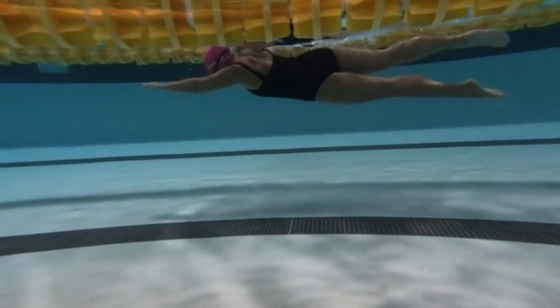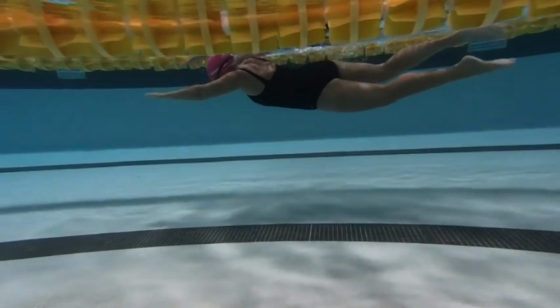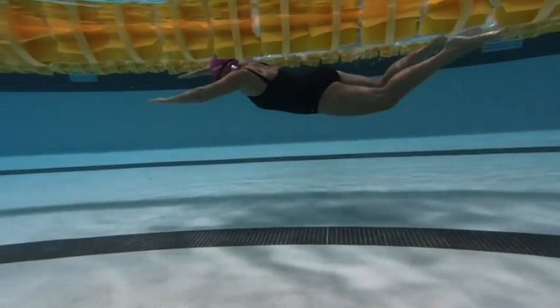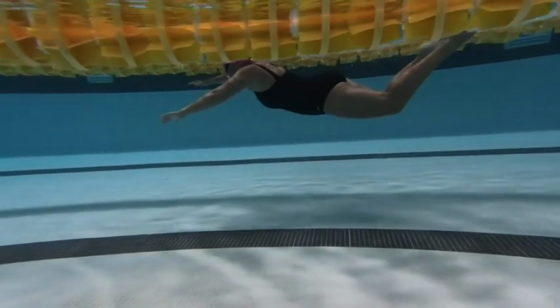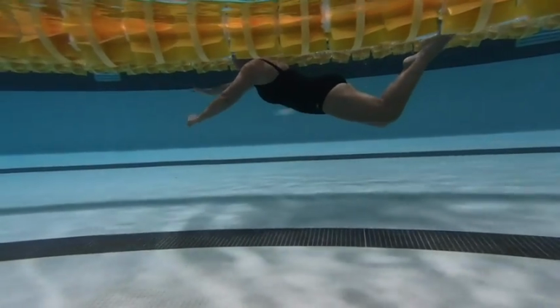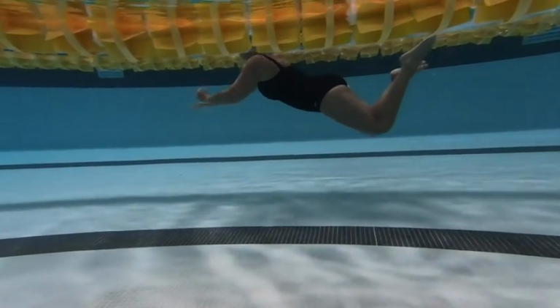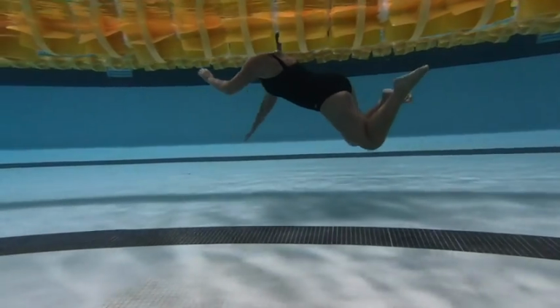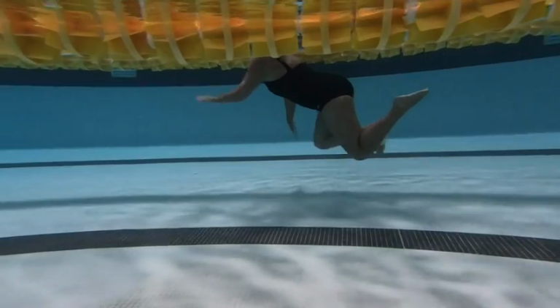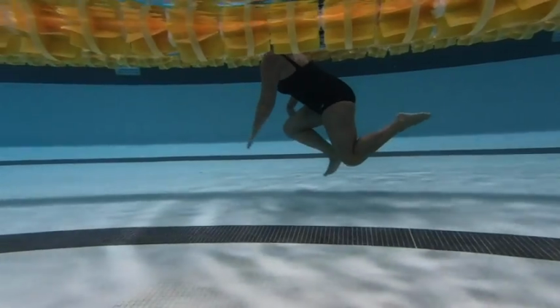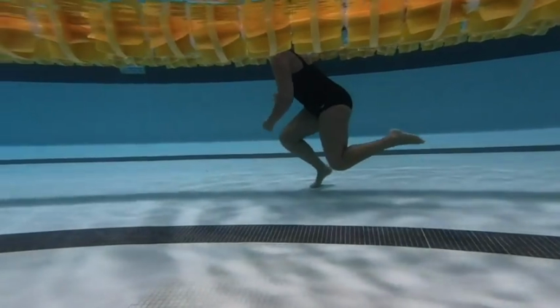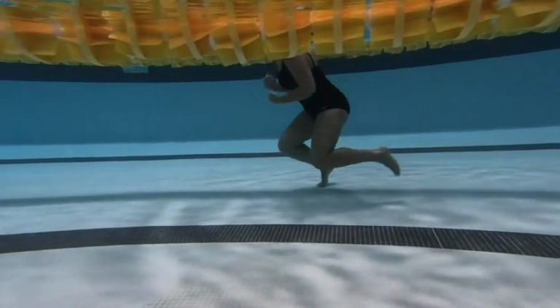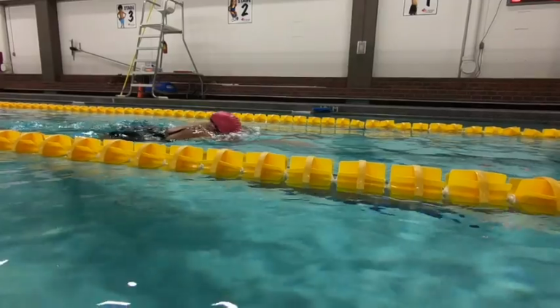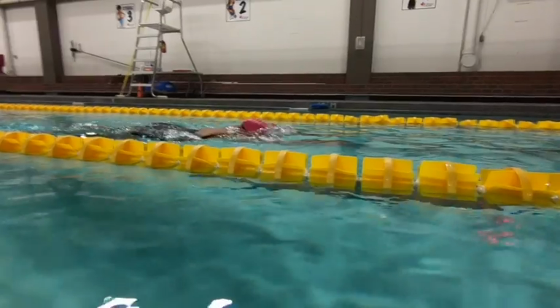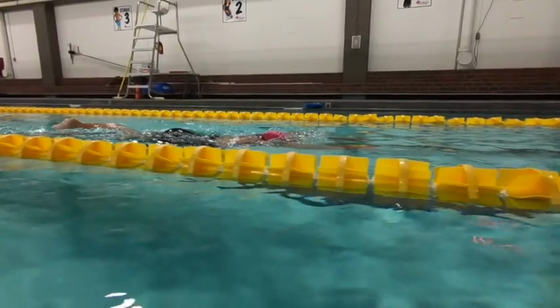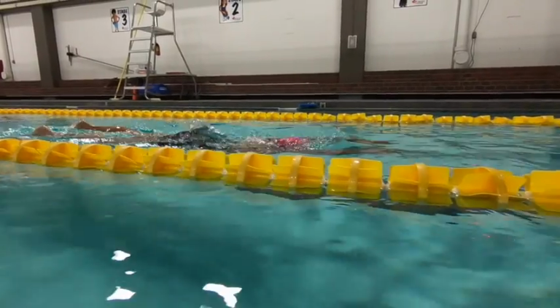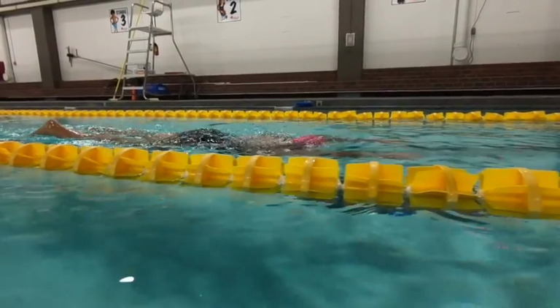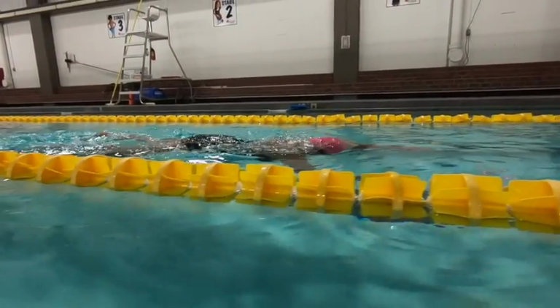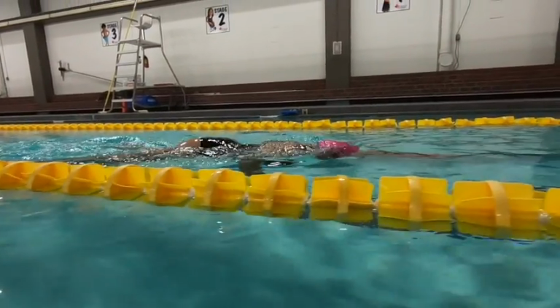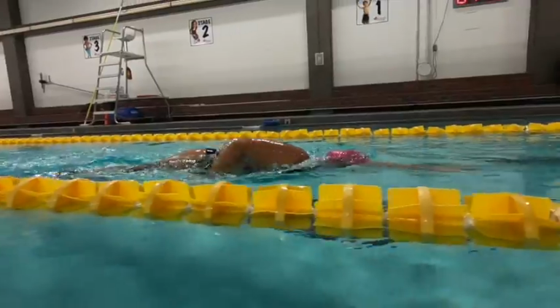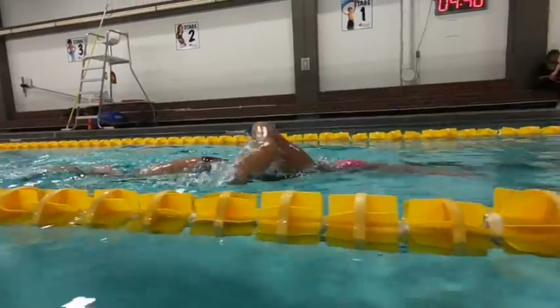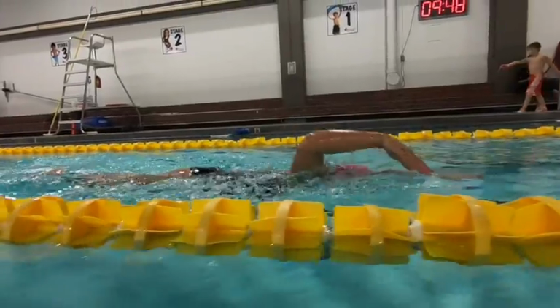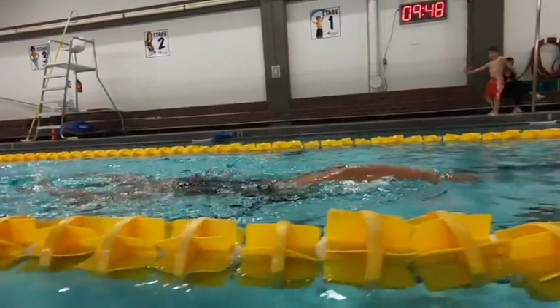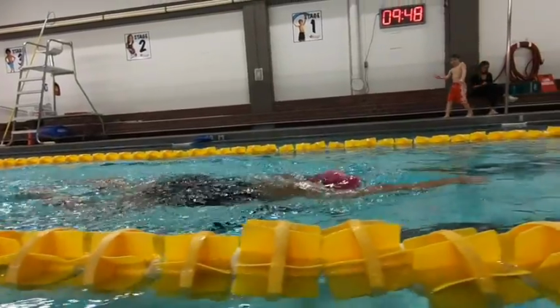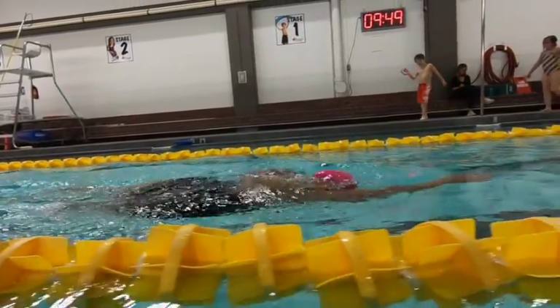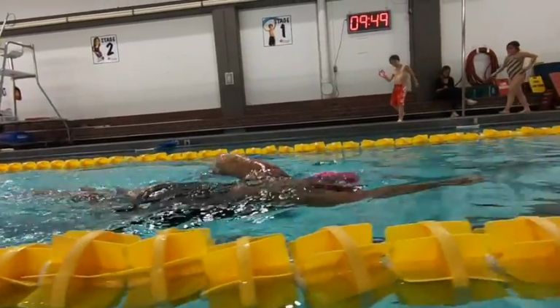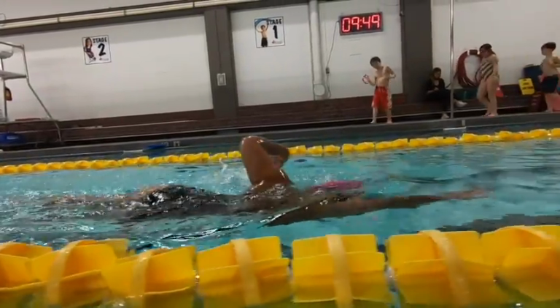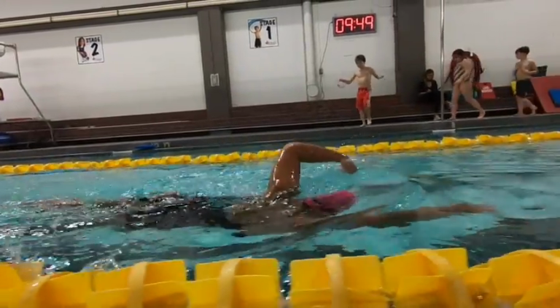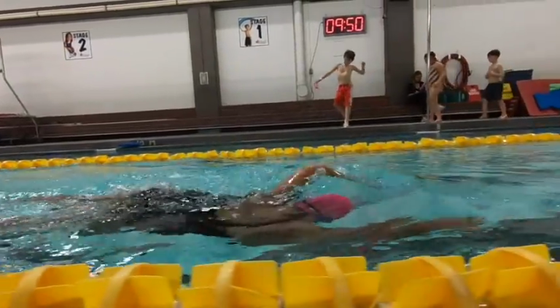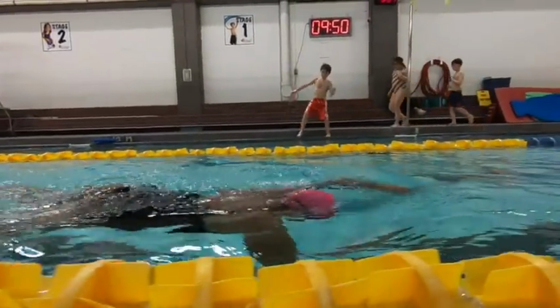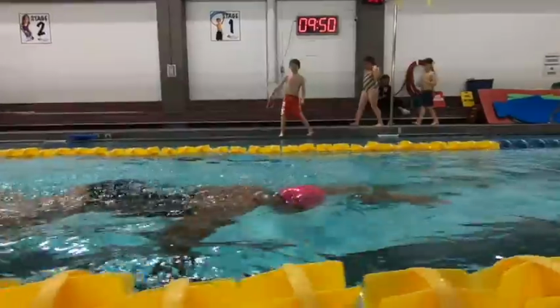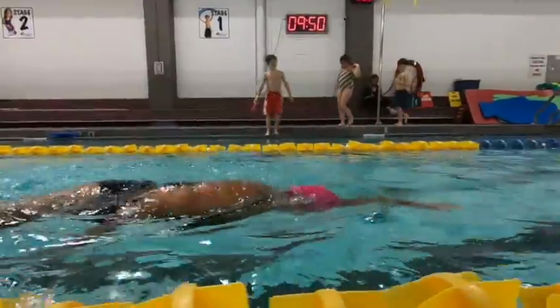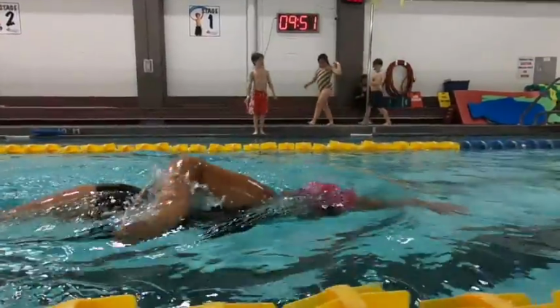You're reaching slightly high. Fingers are out front — you want to relax that hand down. Over the water, your recovery is nice and wide.